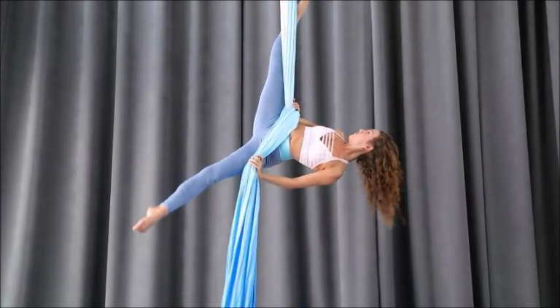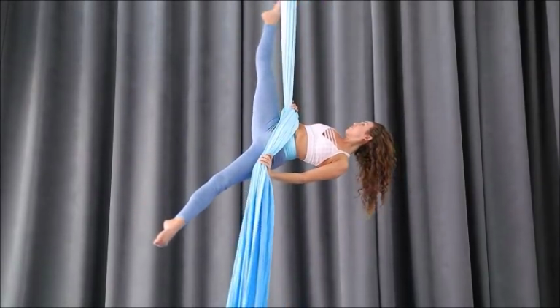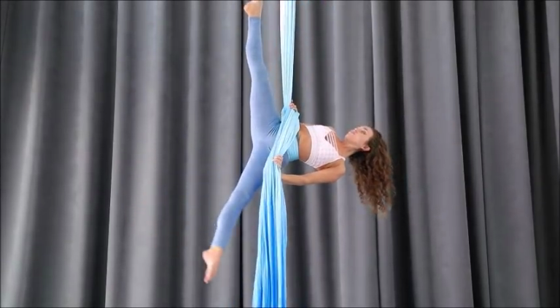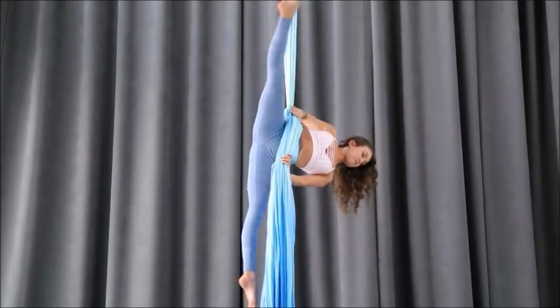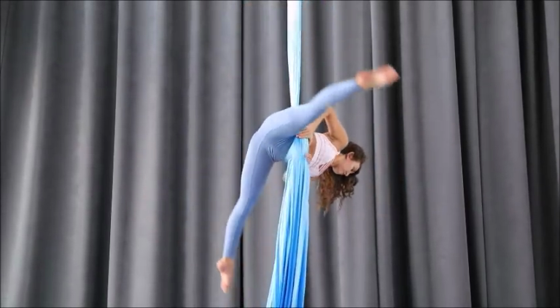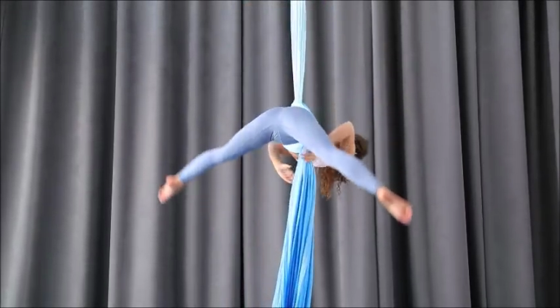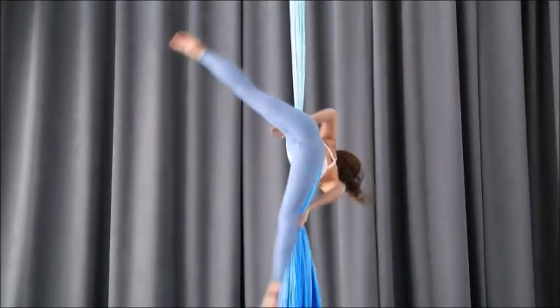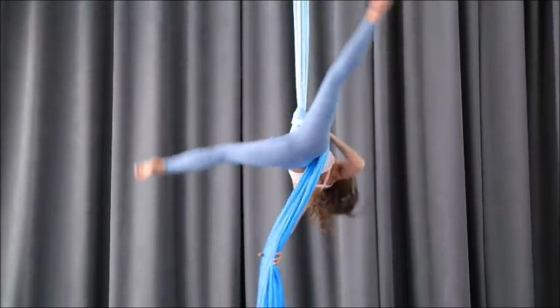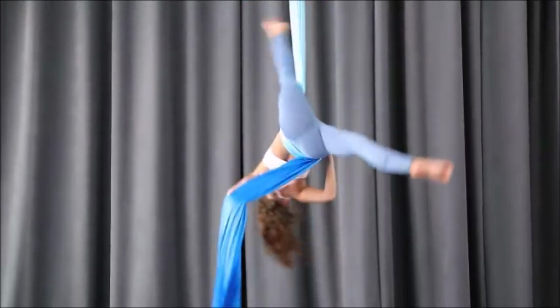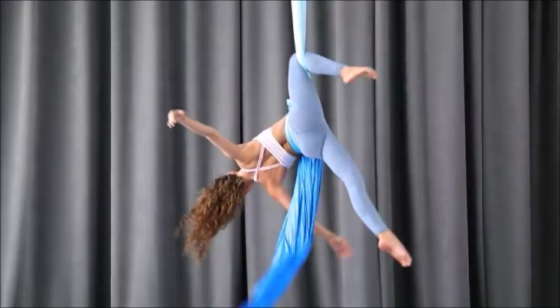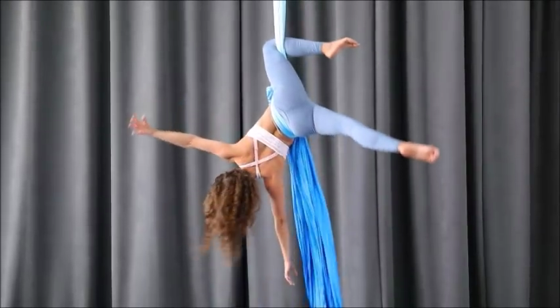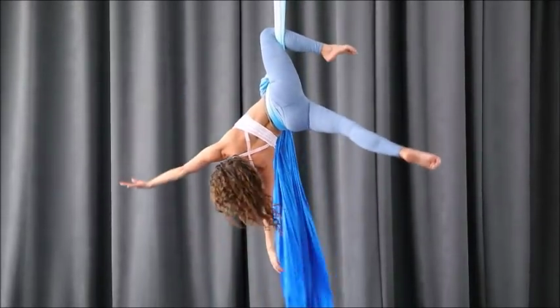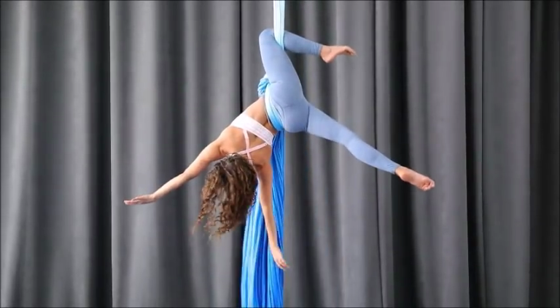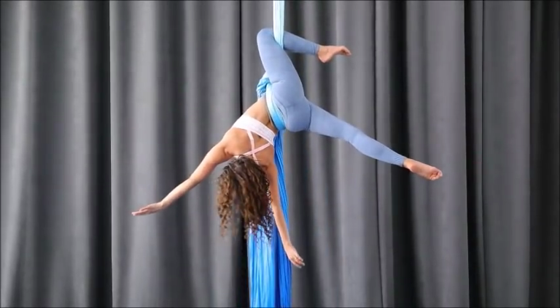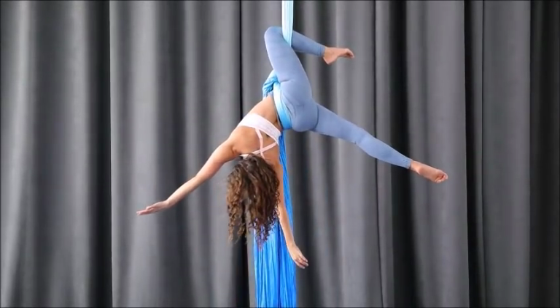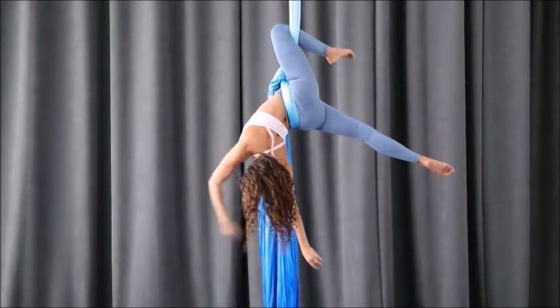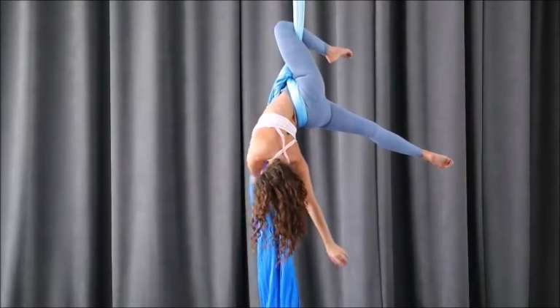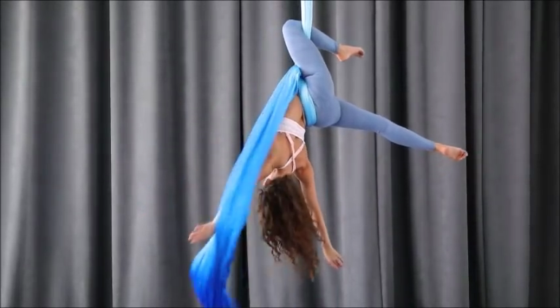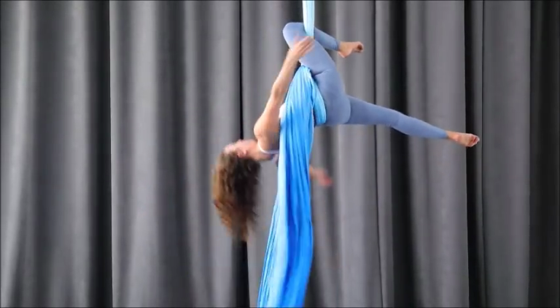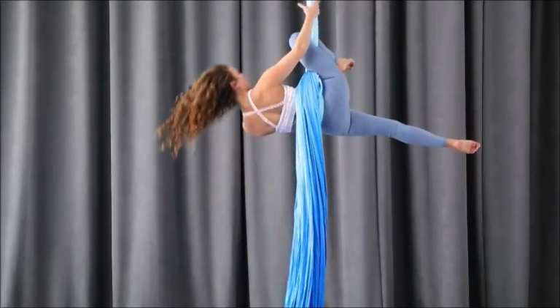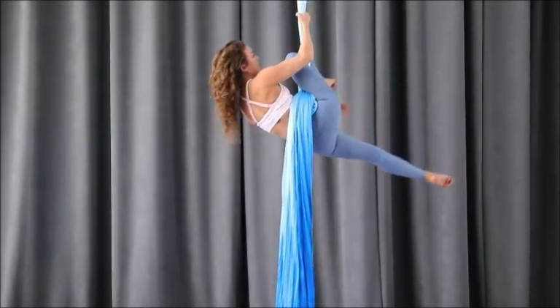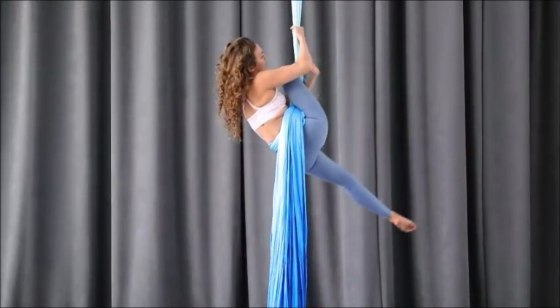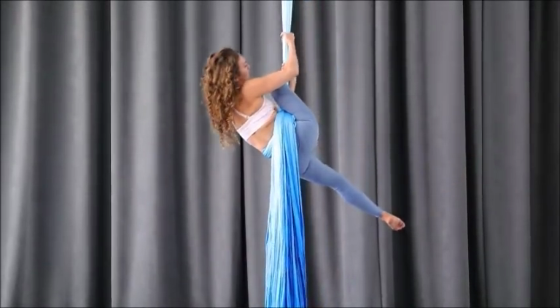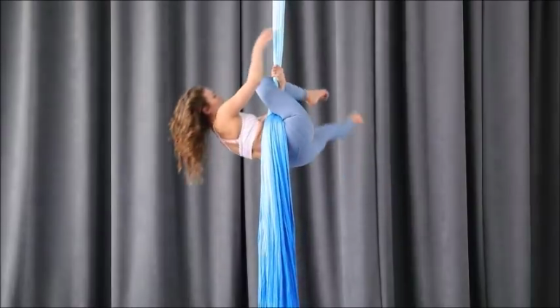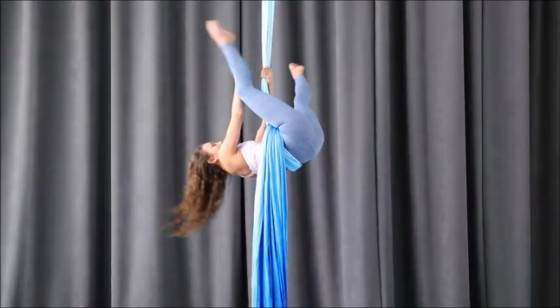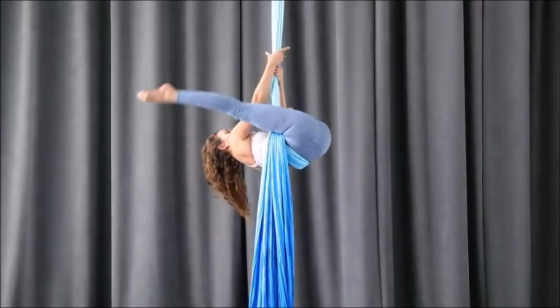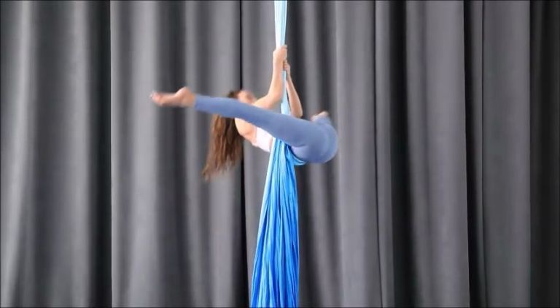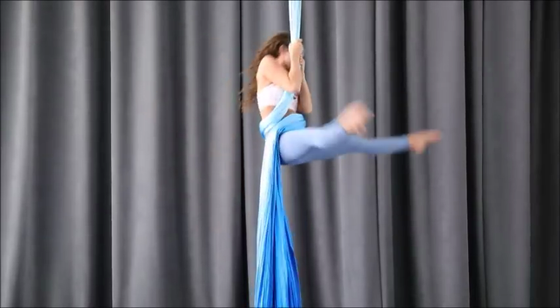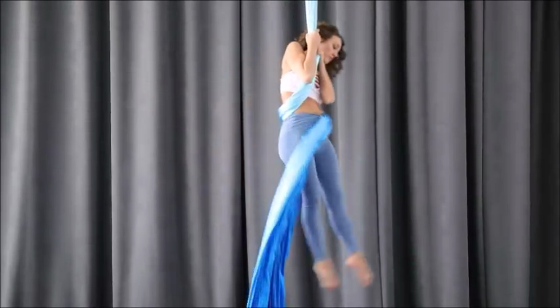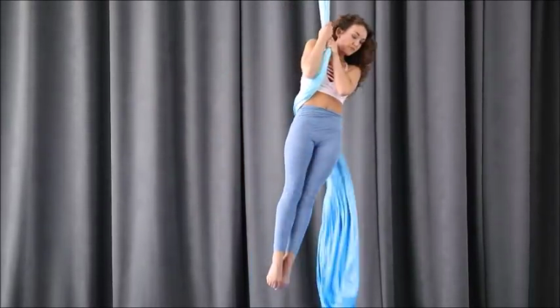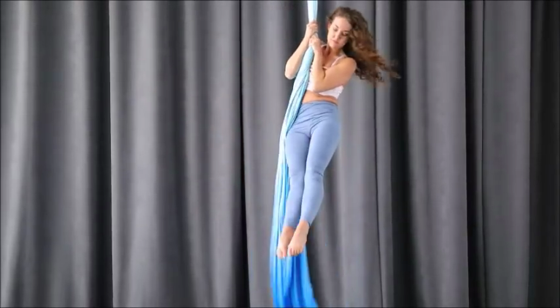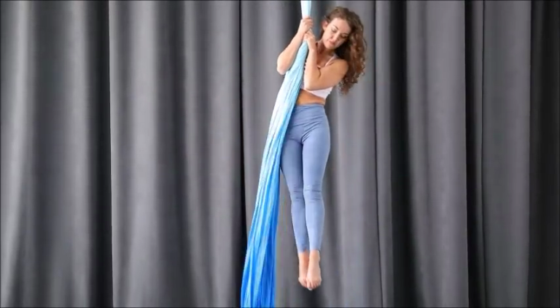Once you have your S-Wrap, you can work on your windmill. I do suggest just working the wrap itself low prior to adding the windmill: pass the fabric to the side, grab underneath the knee, straddle, and come out.